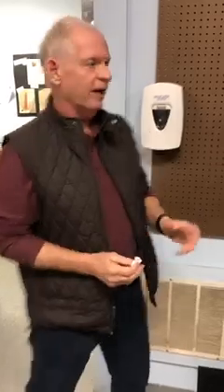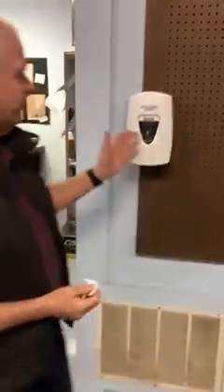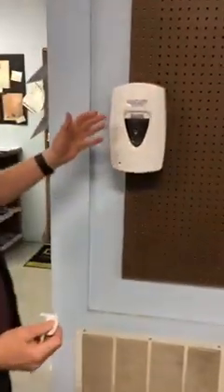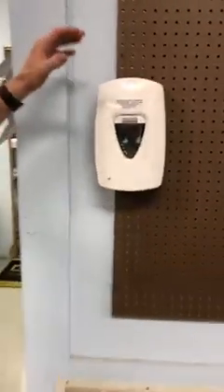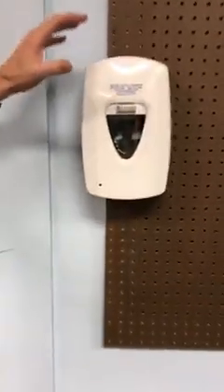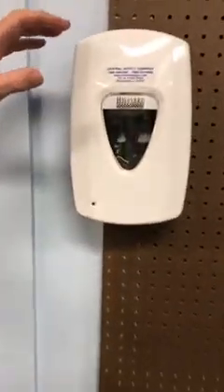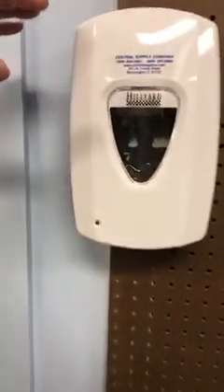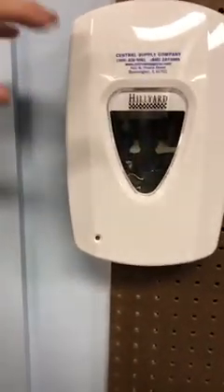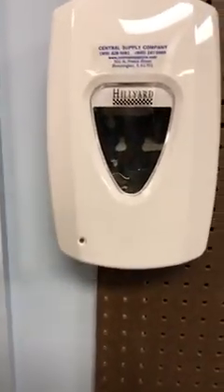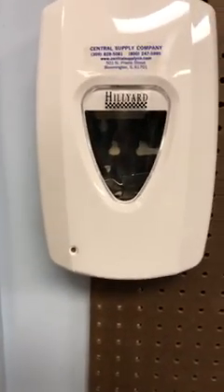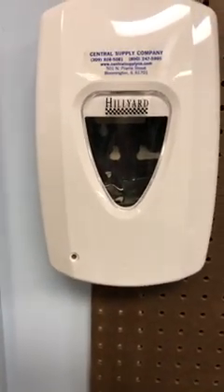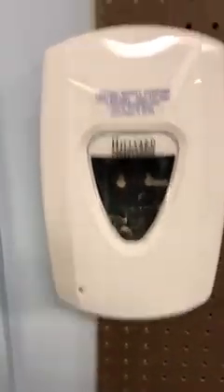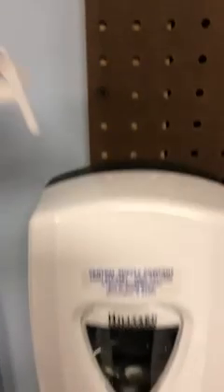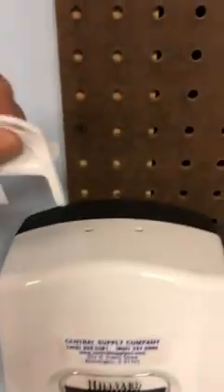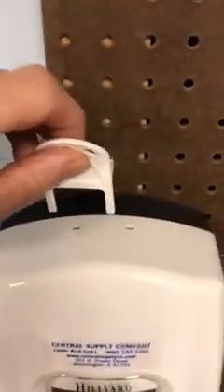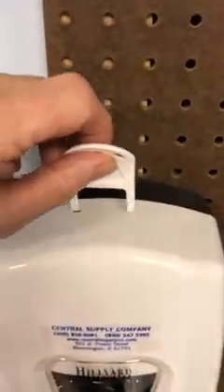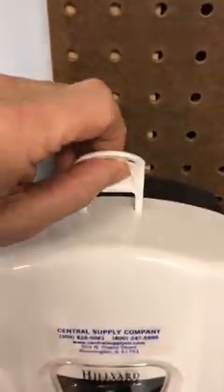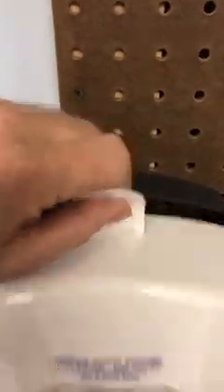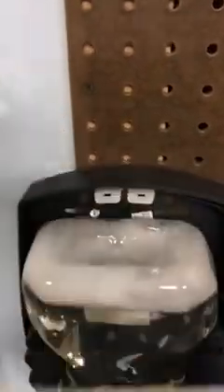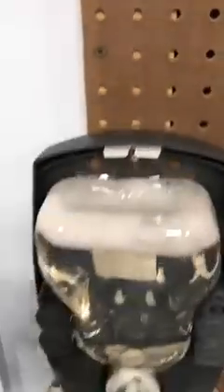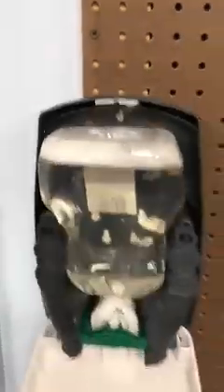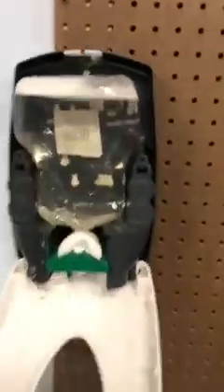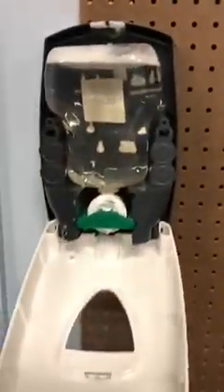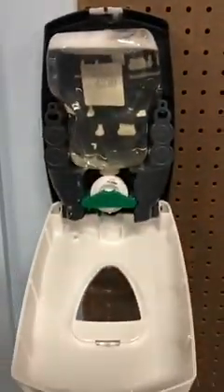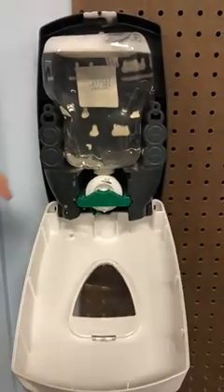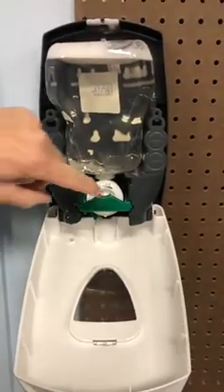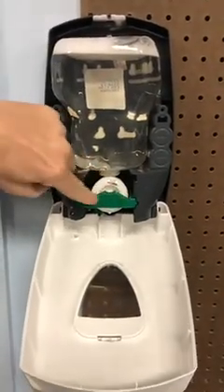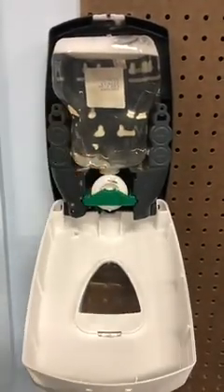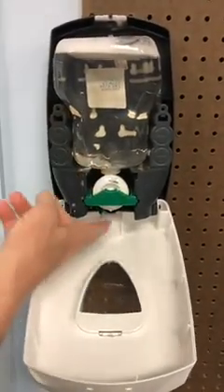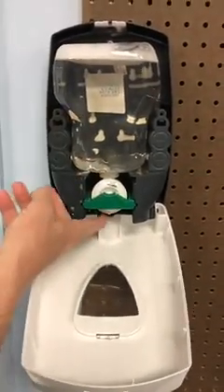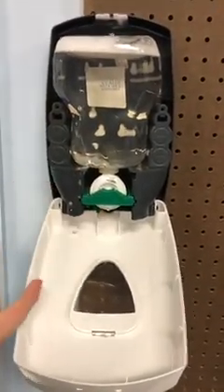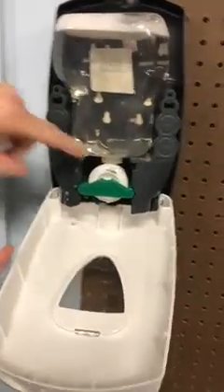As you can see, I've got an automatic Hilliard Affinity soap dispenser here on the wall. The key goes in the top to open it. When you open it, you can see there's a bar here and a green lever under here.